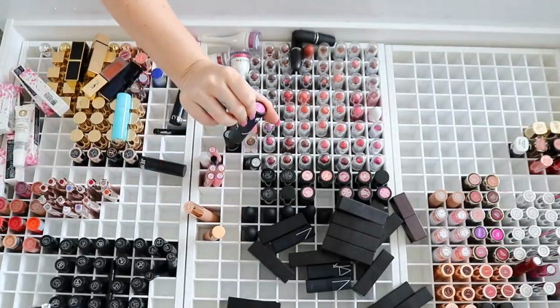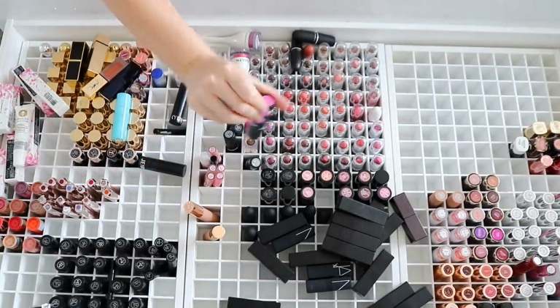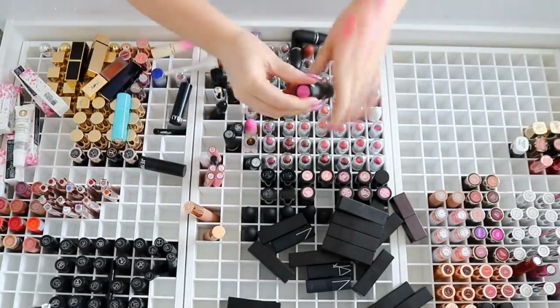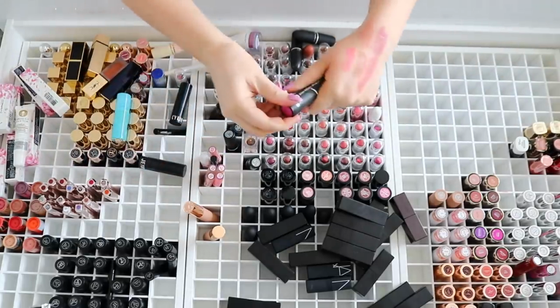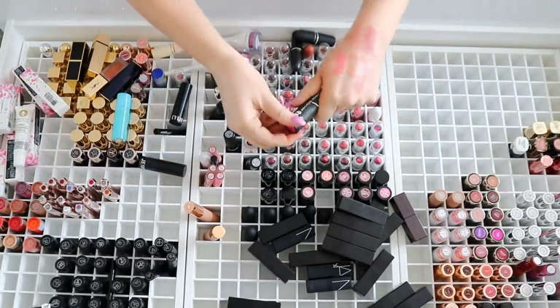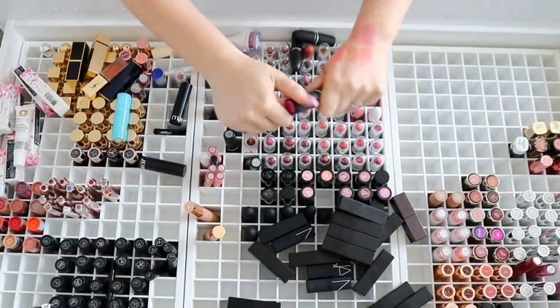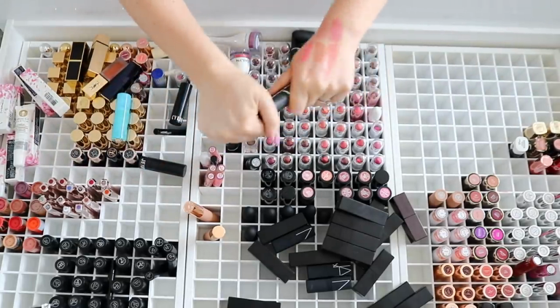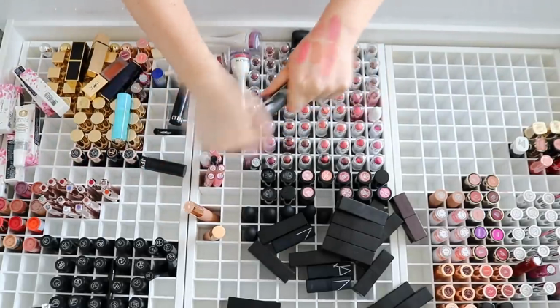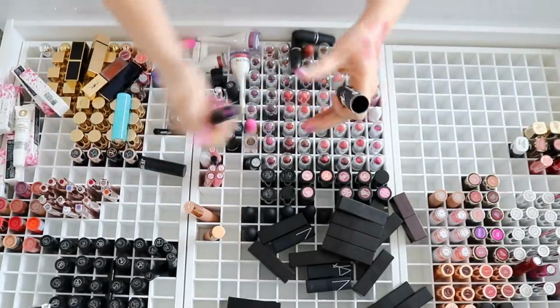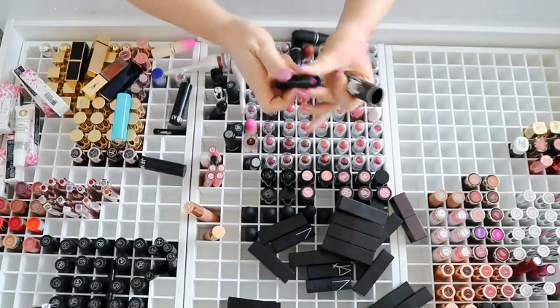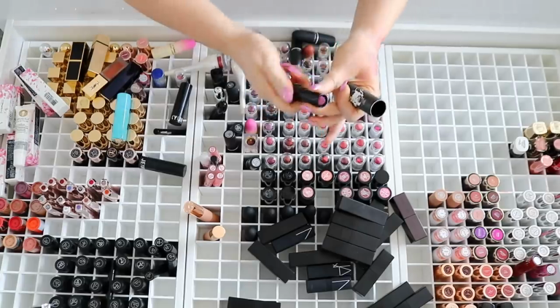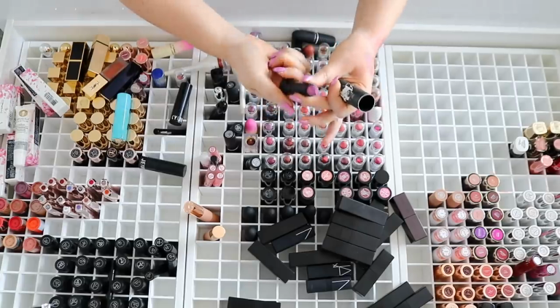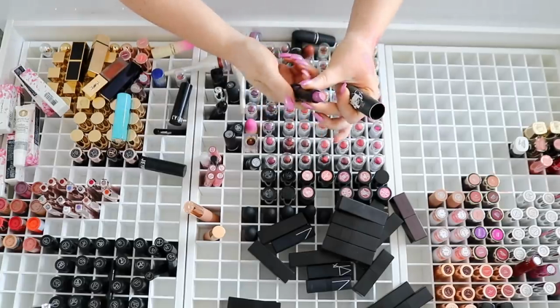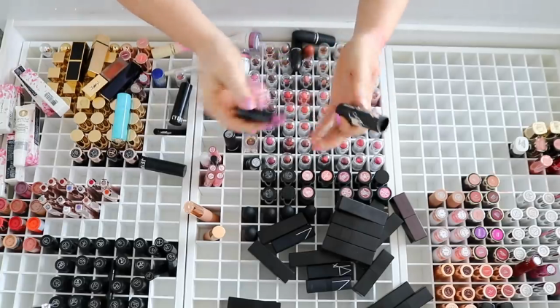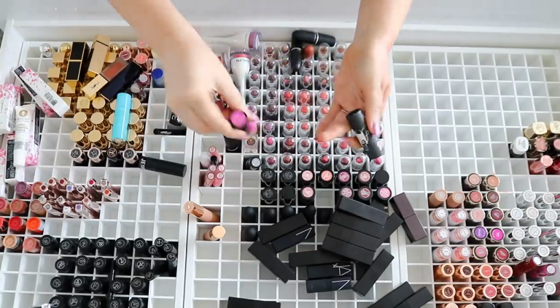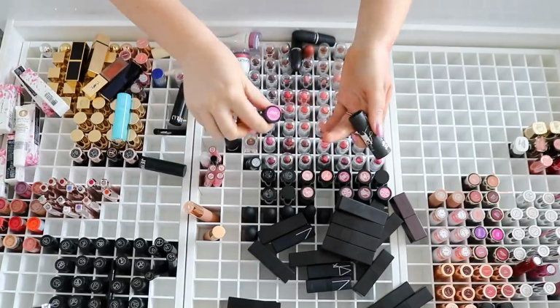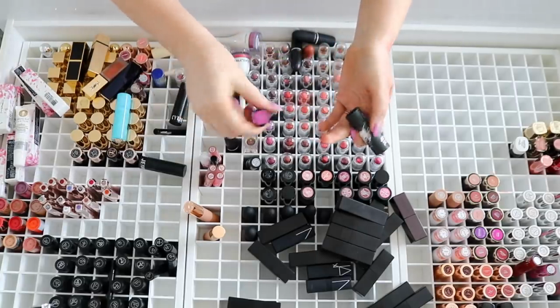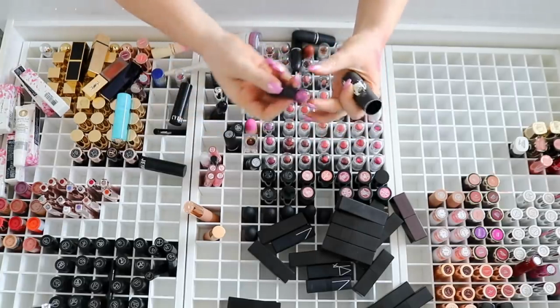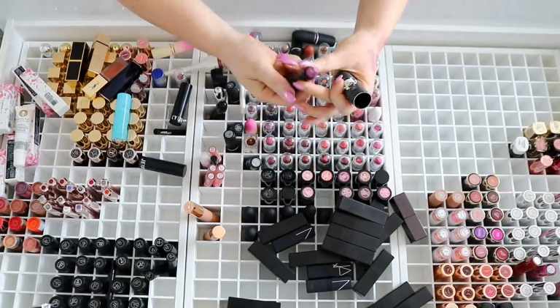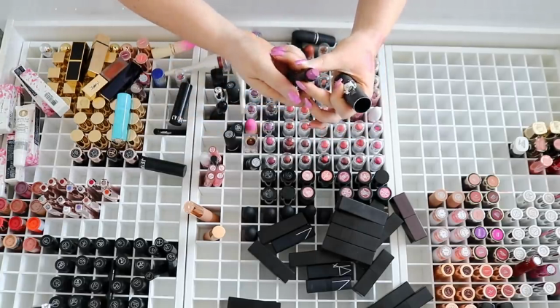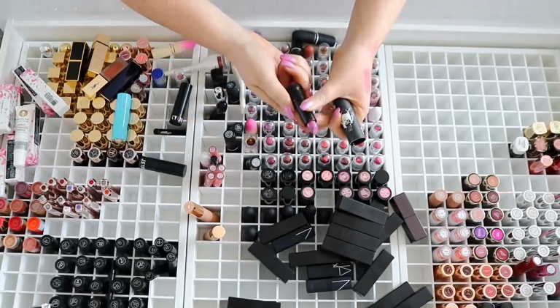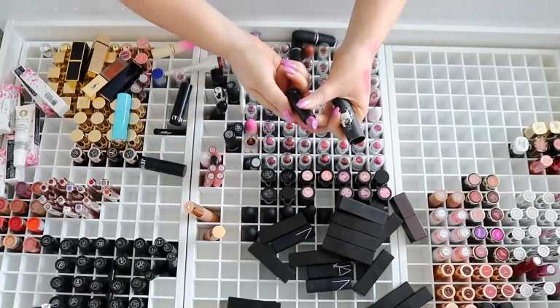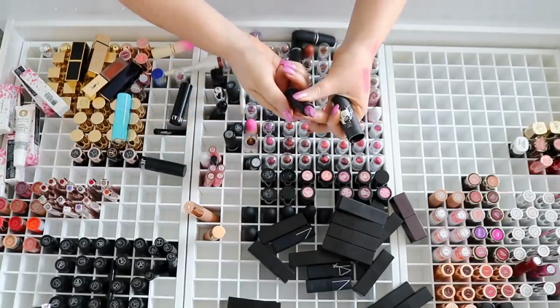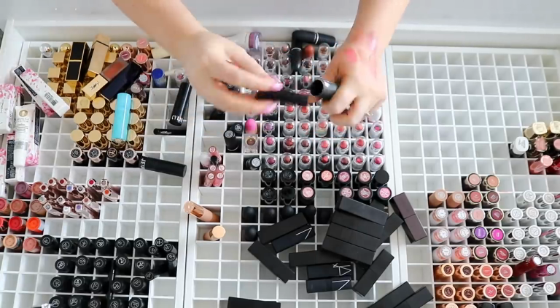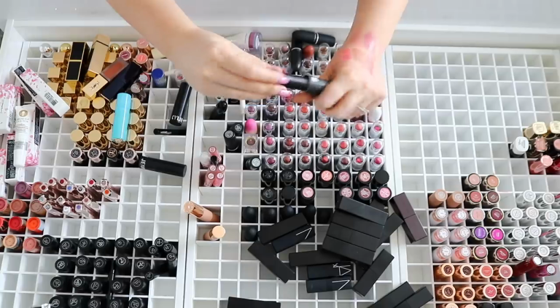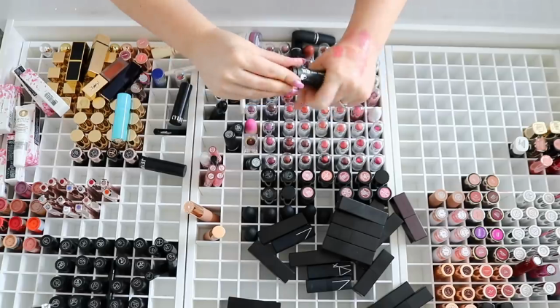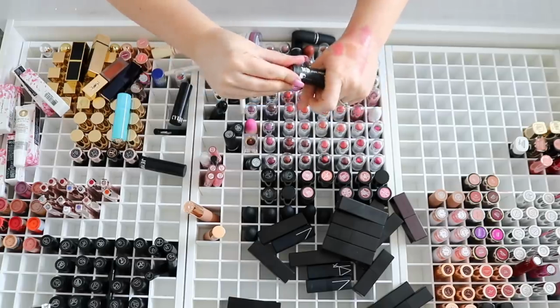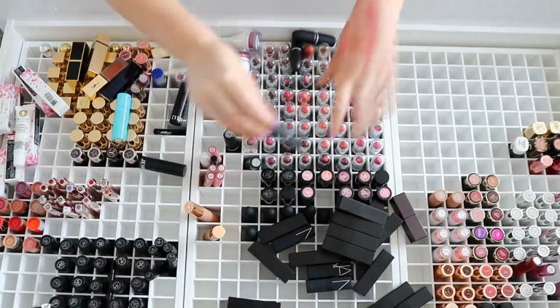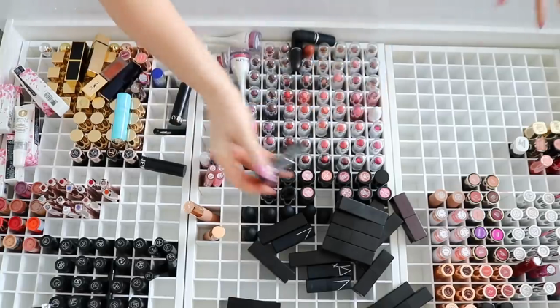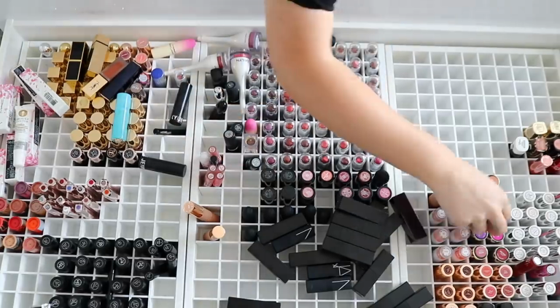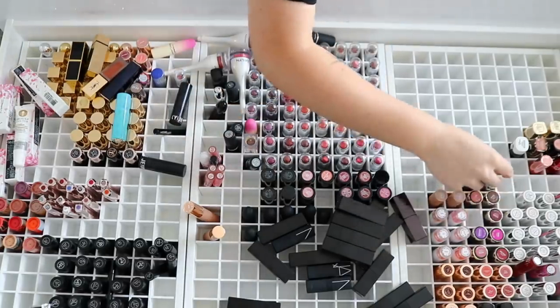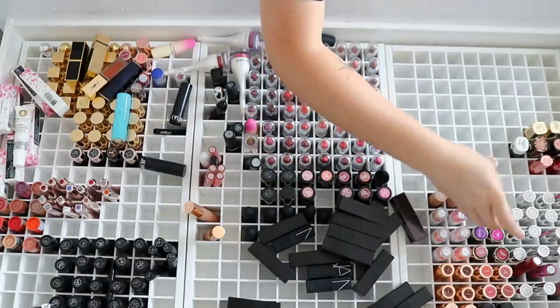I've got a bright Urban Decay lipstick — wait, it looks way brighter on the swatch. It's like a muted lavender kind of color. I'm going to keep it.